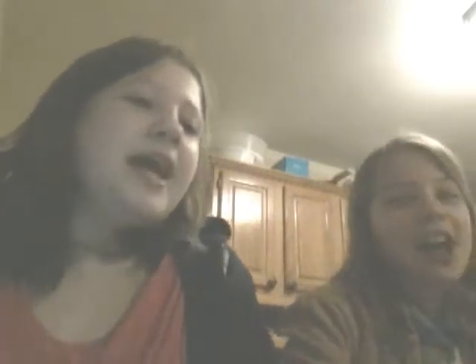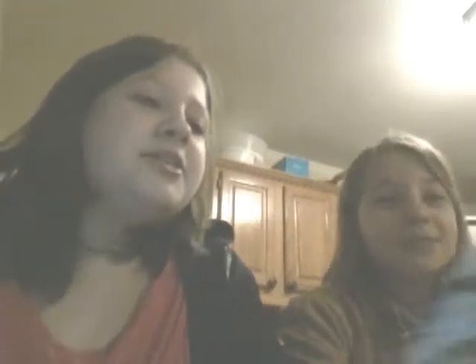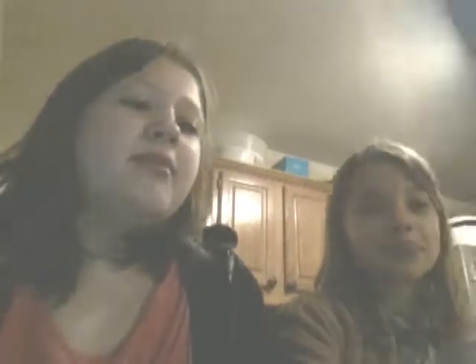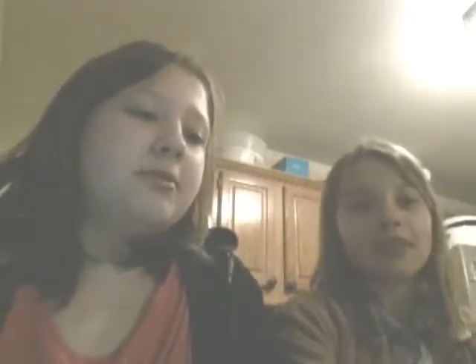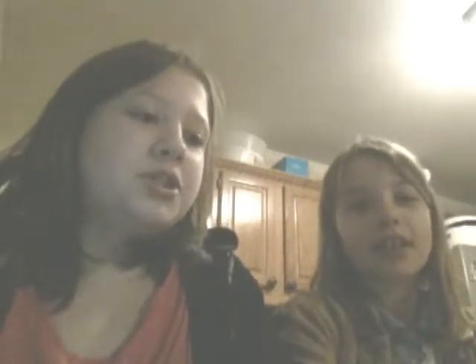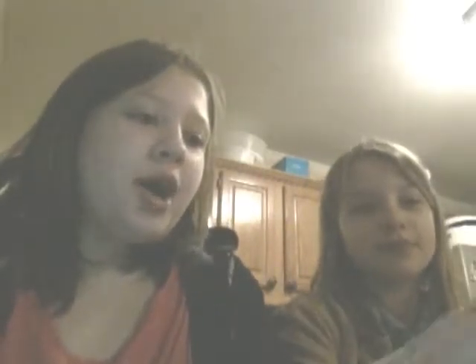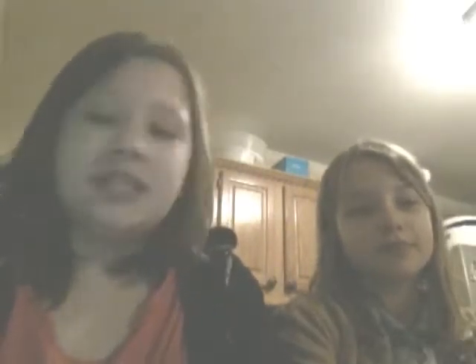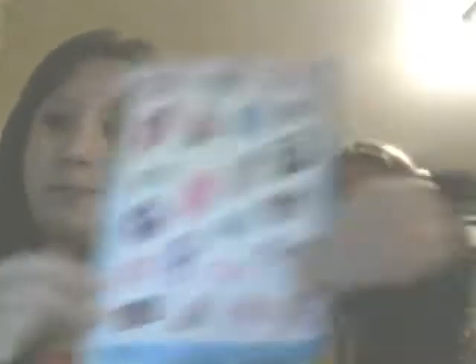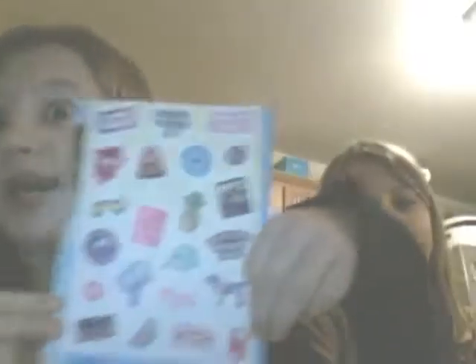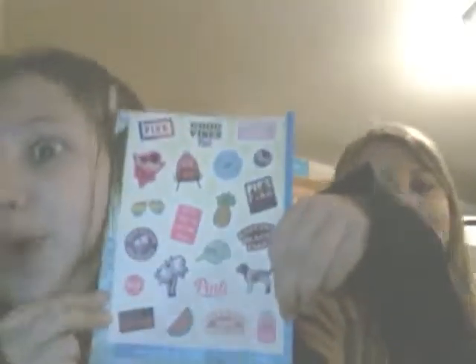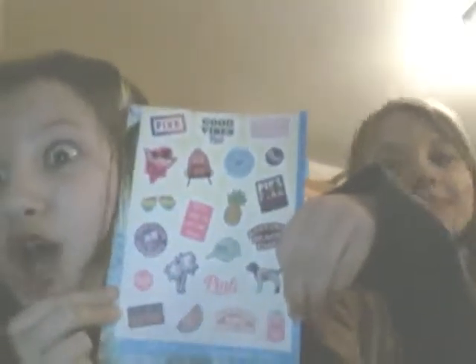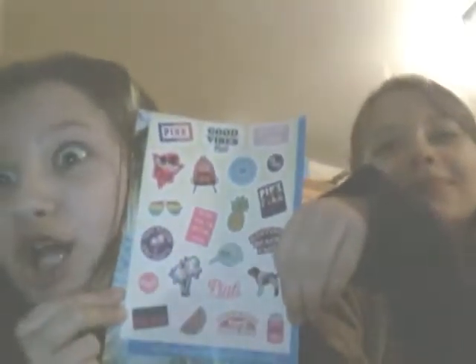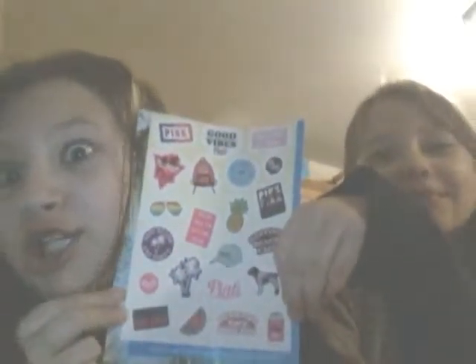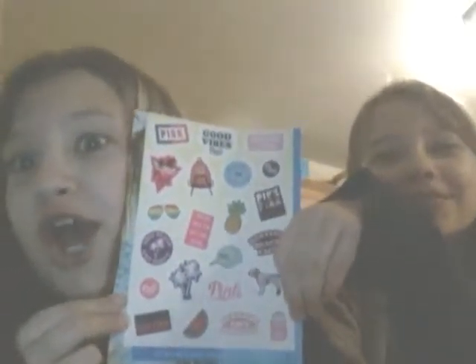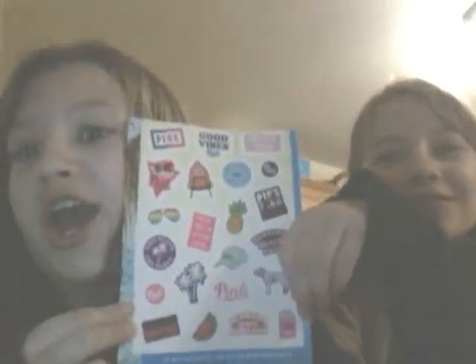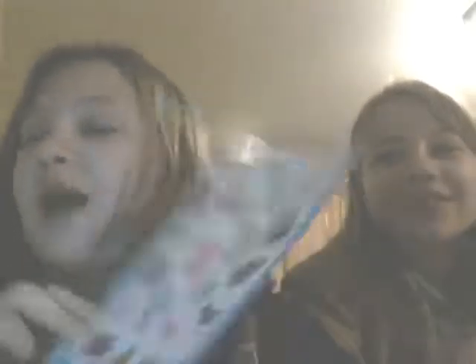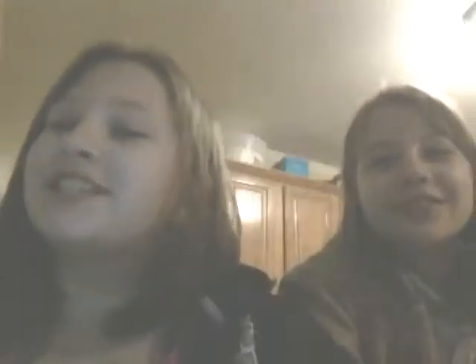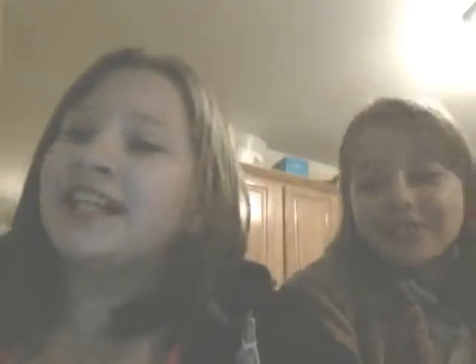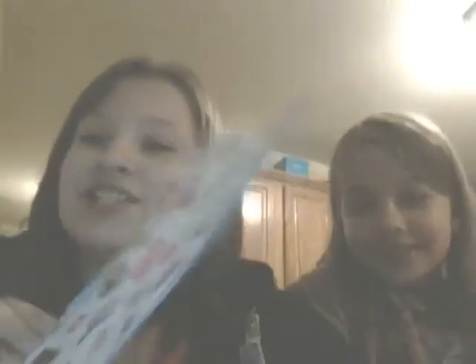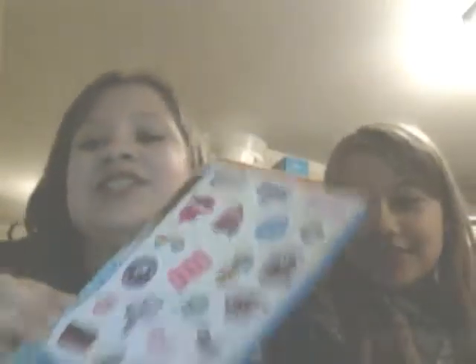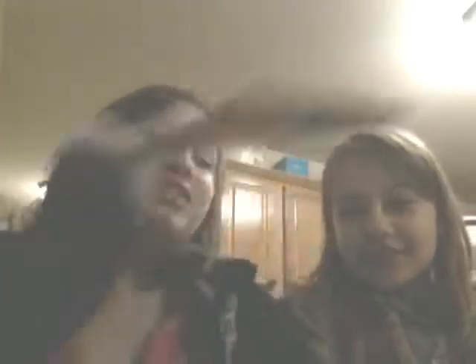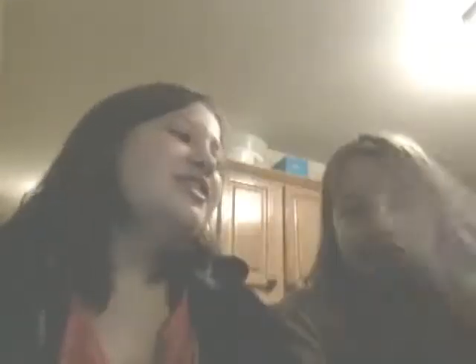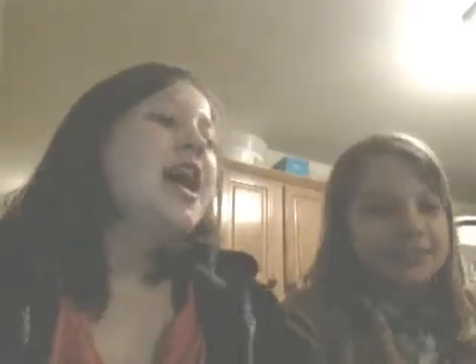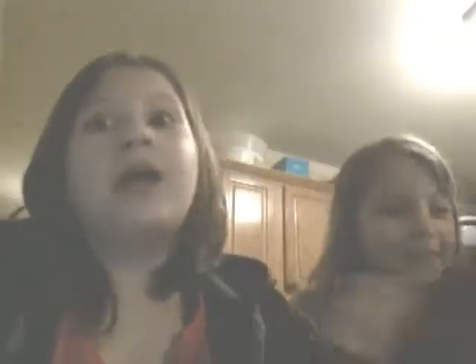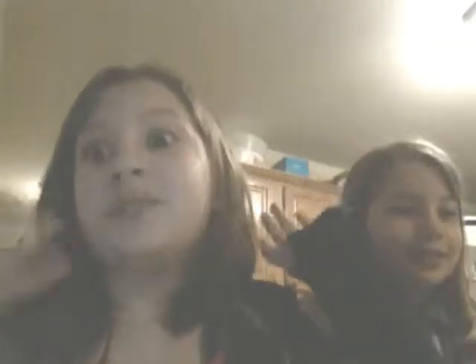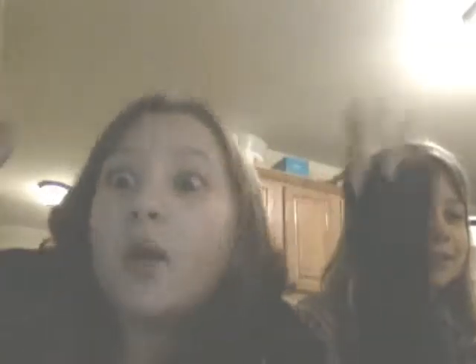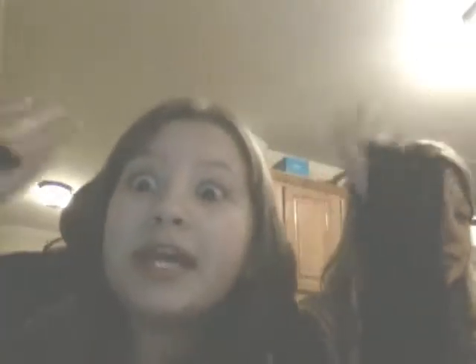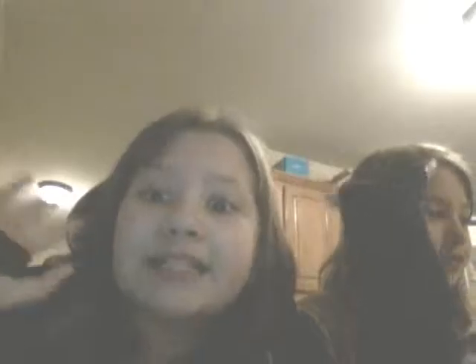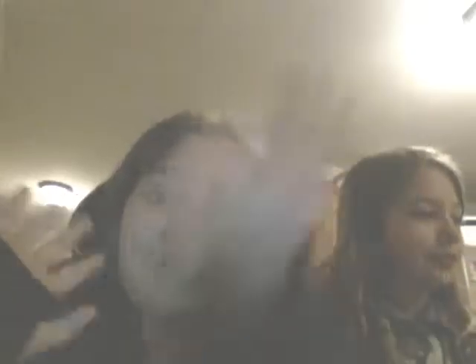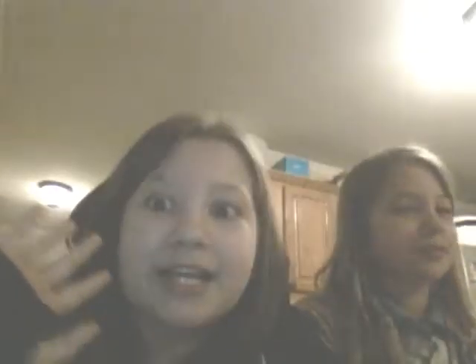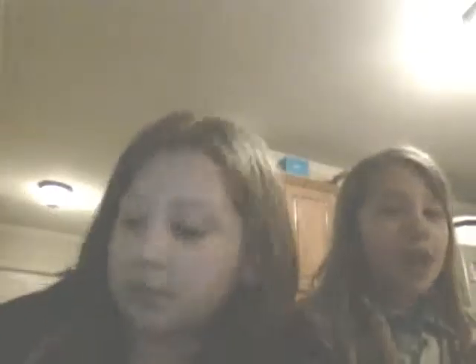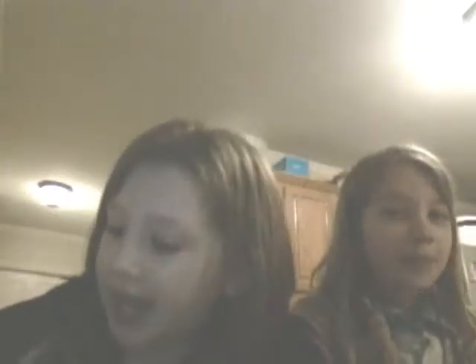Anyways, today we're going to be showing off some pink products - just kidding - just the stickers. We have some LPS today, so yay!